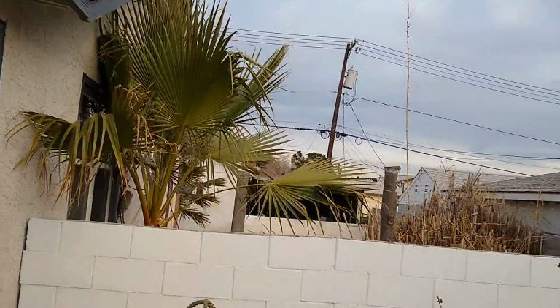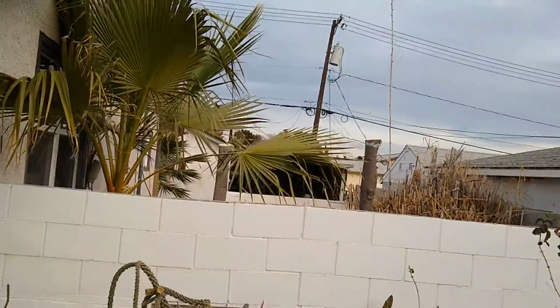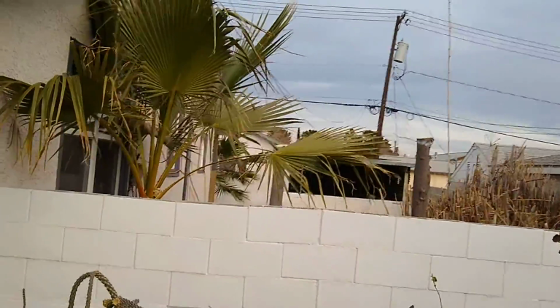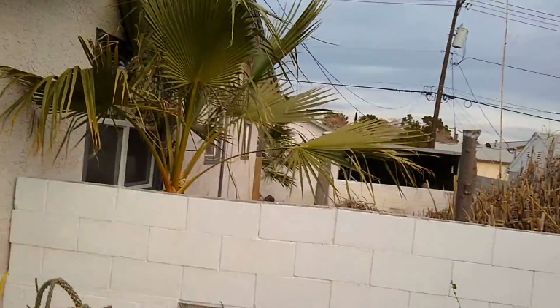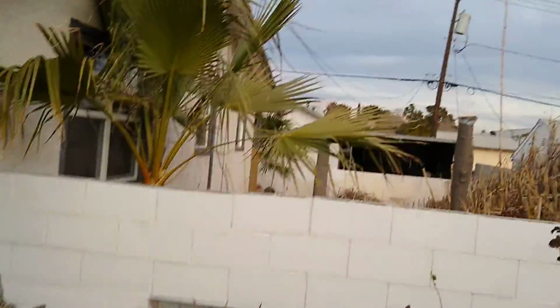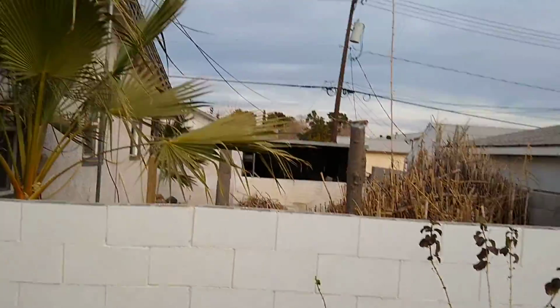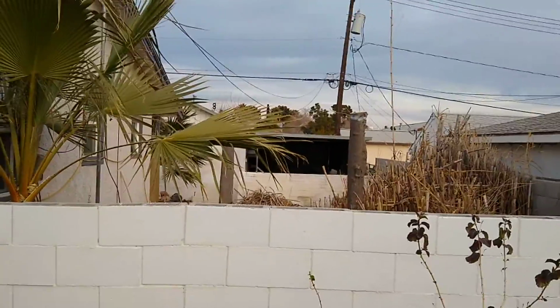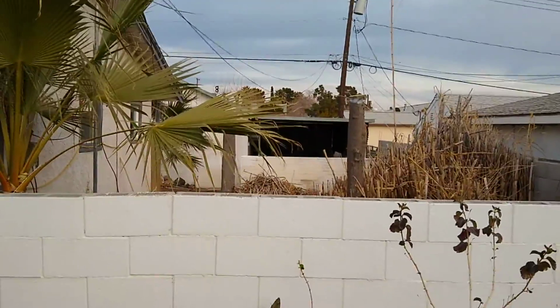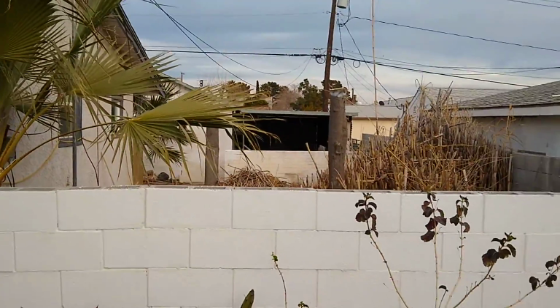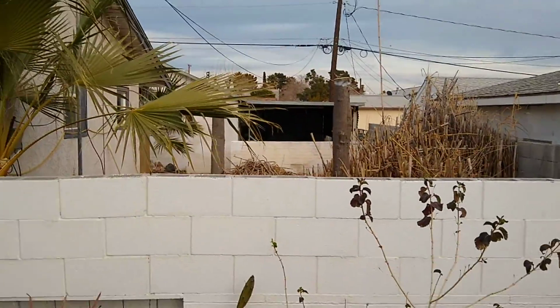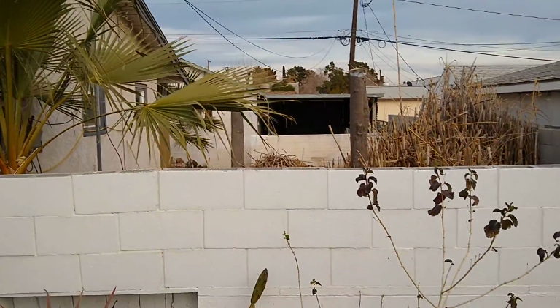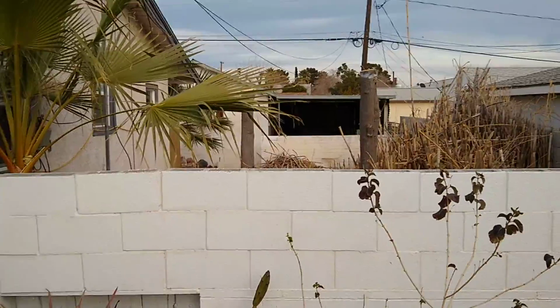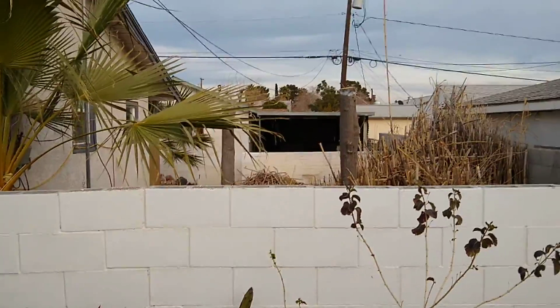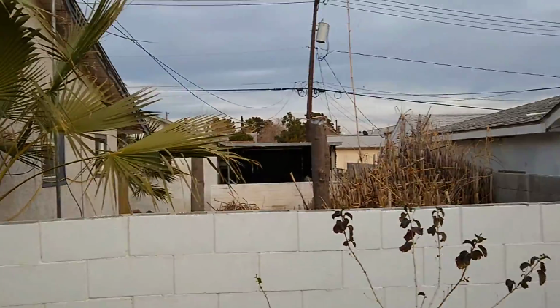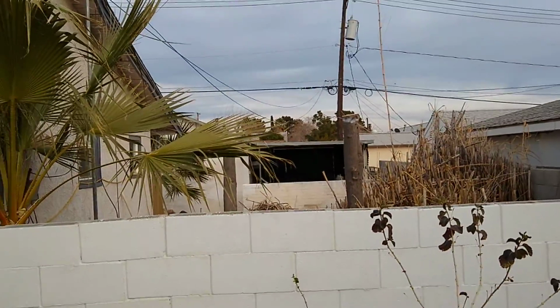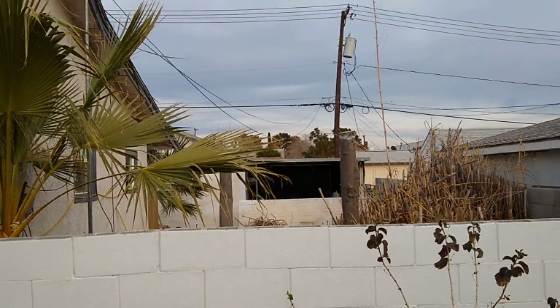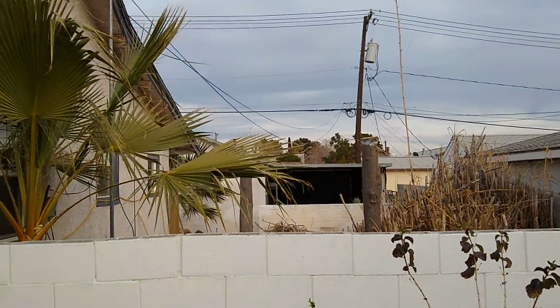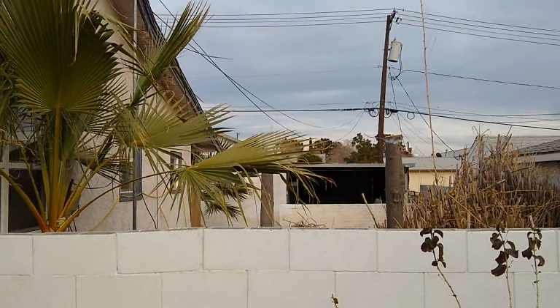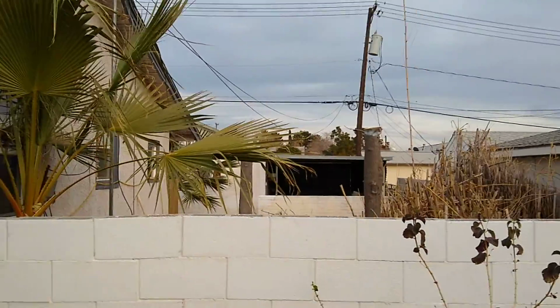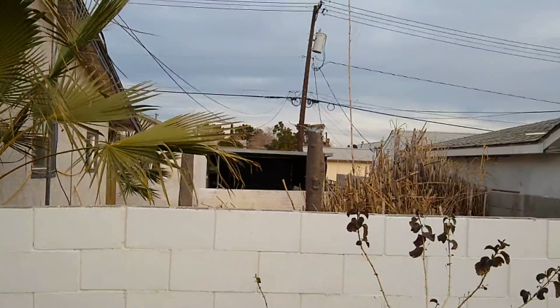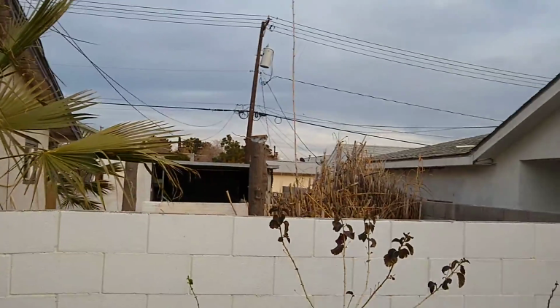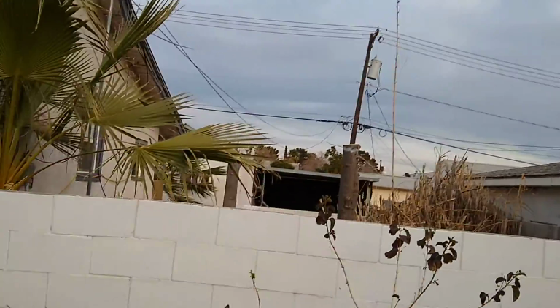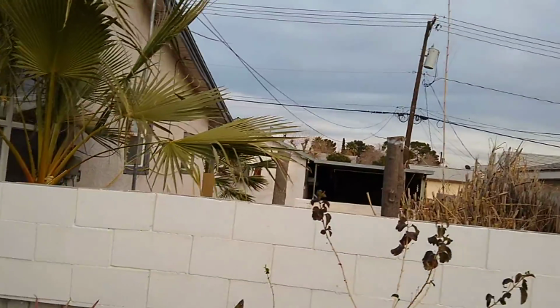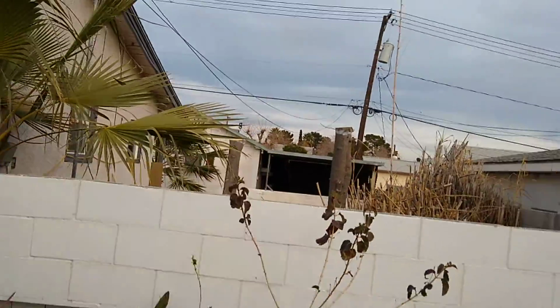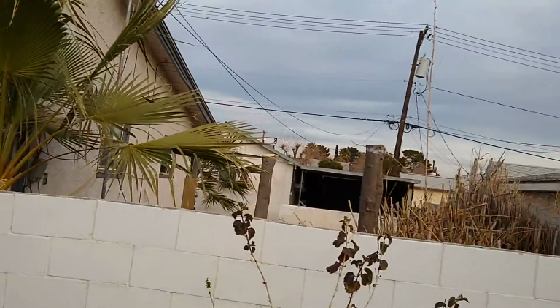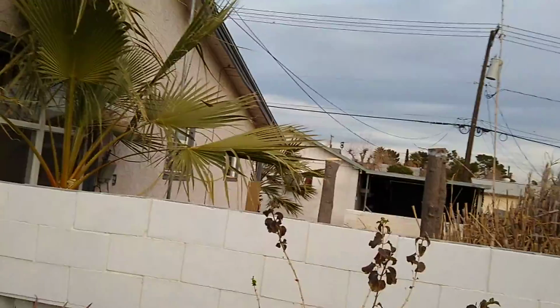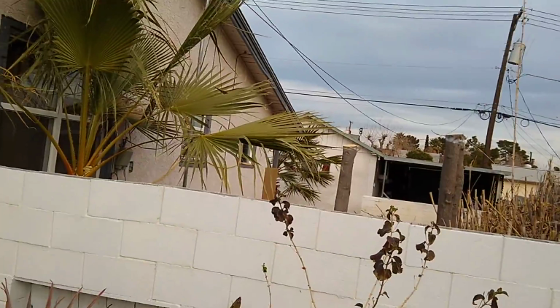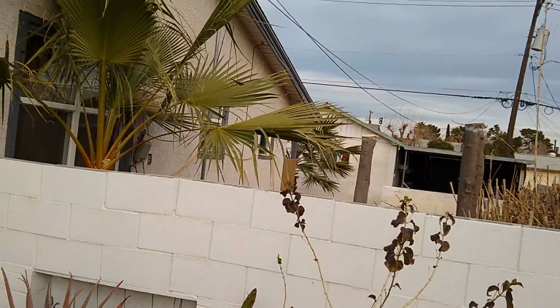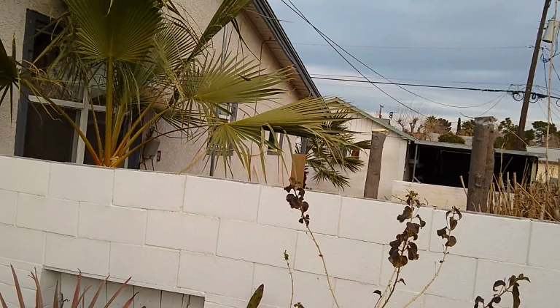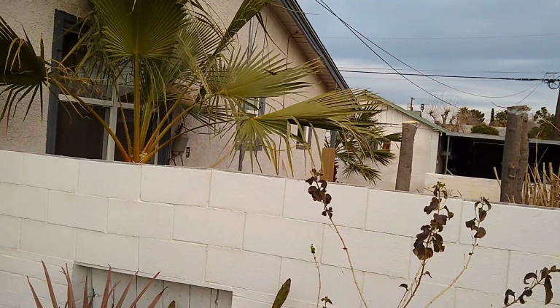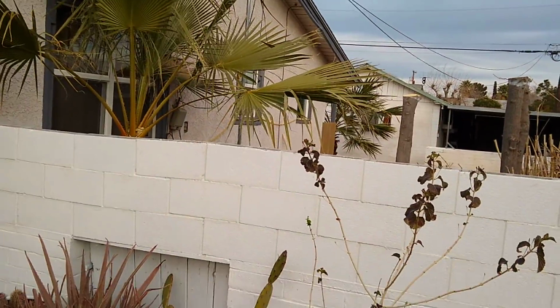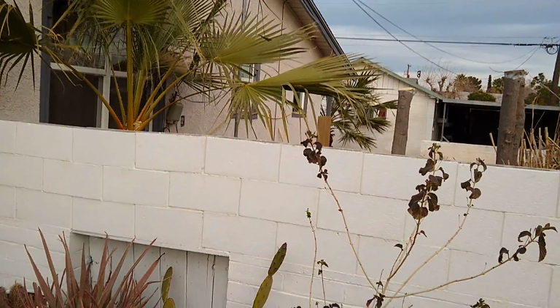It's kind of hard to see, but you can see the white lines around the limbs where I said cut it down to that. And then there's the other one on that corner.